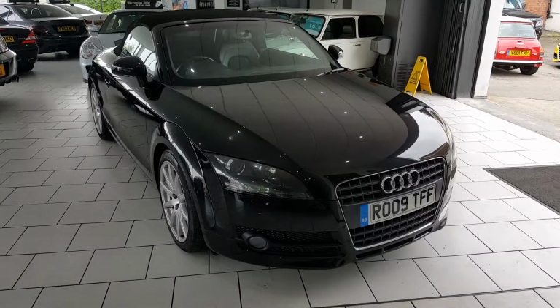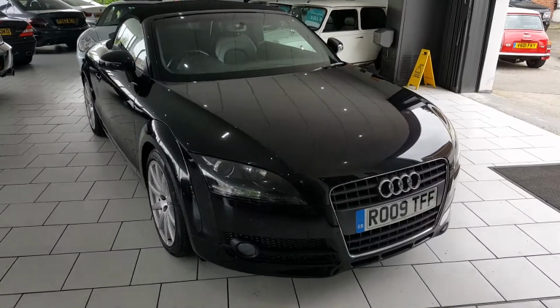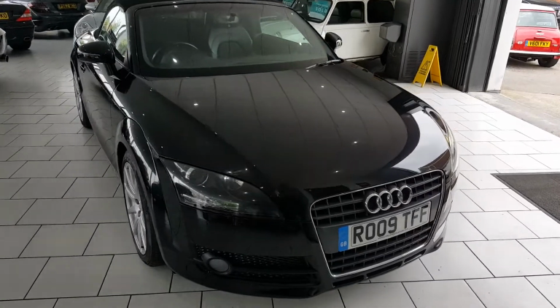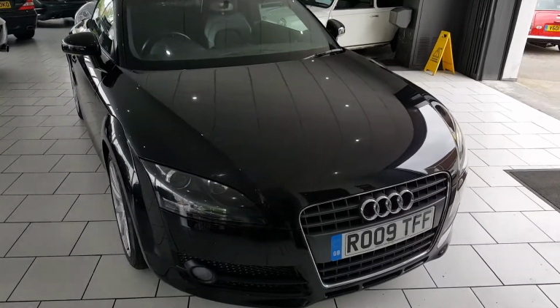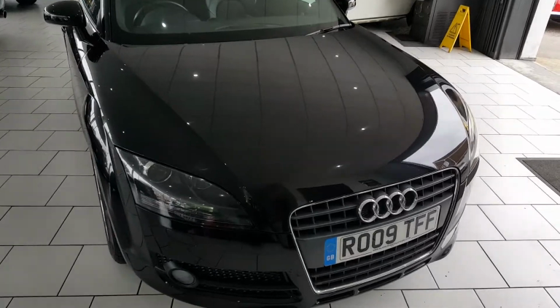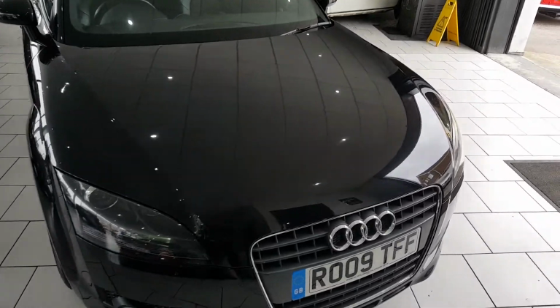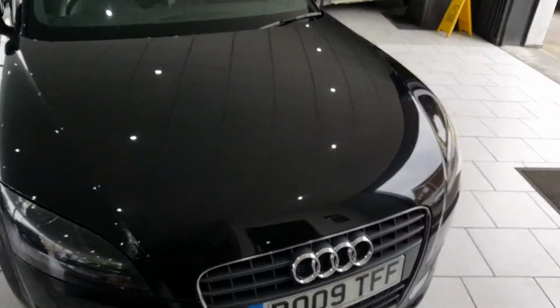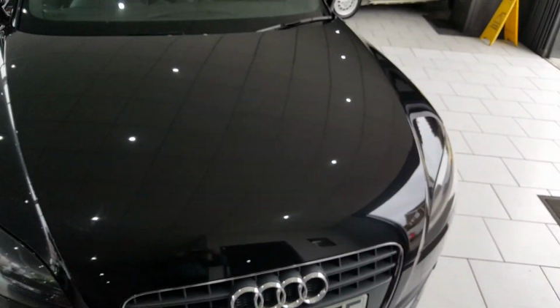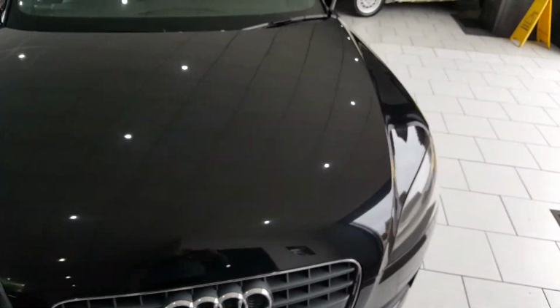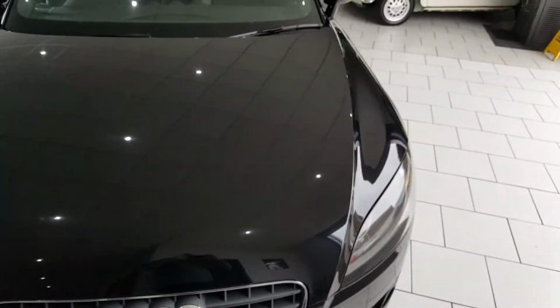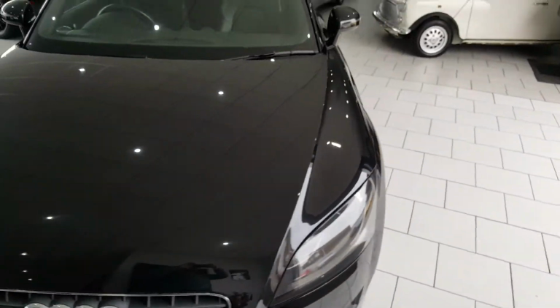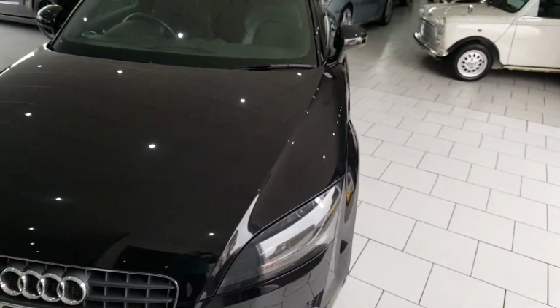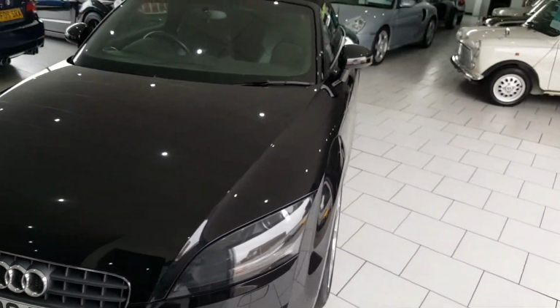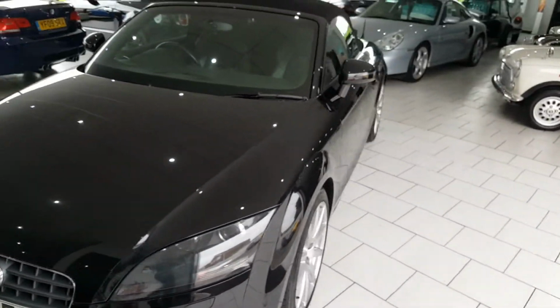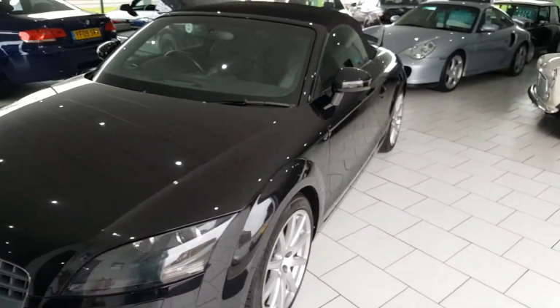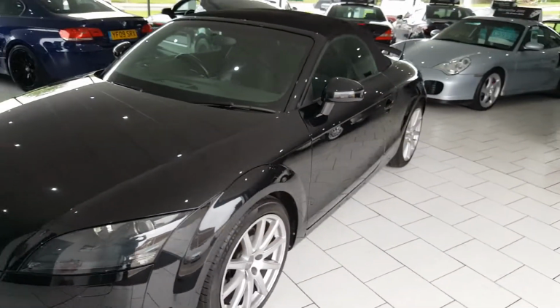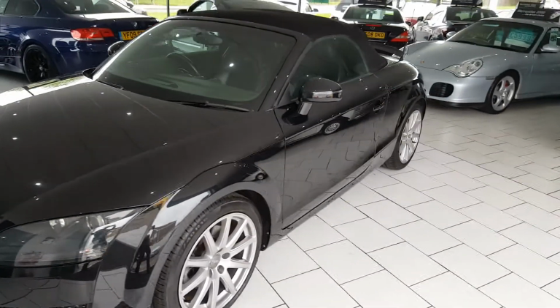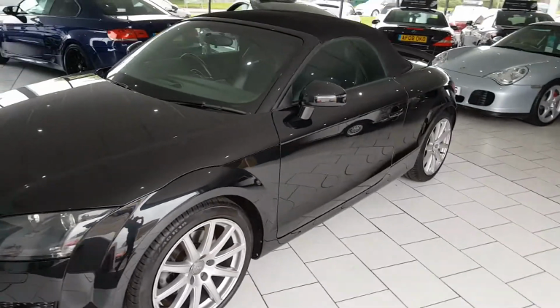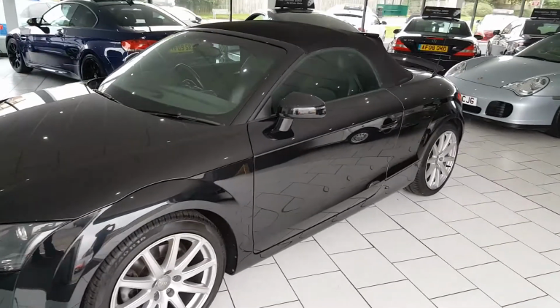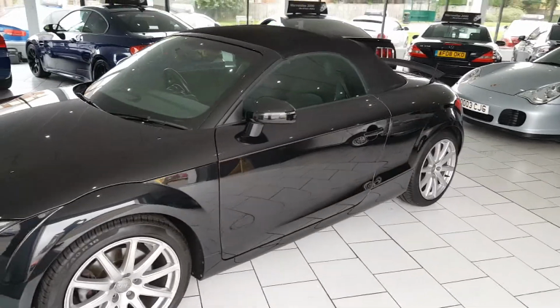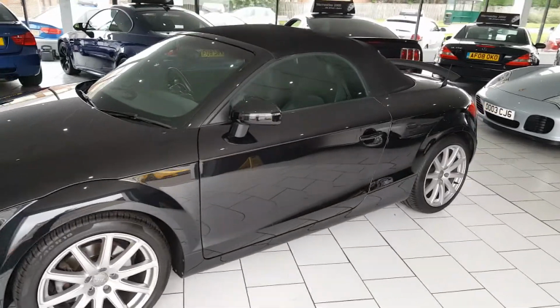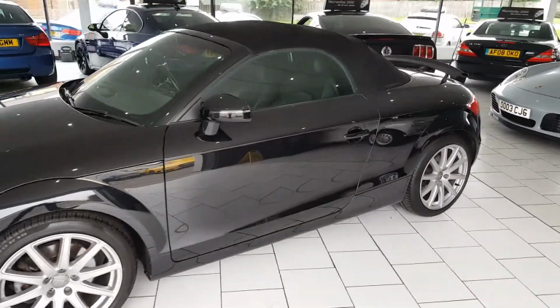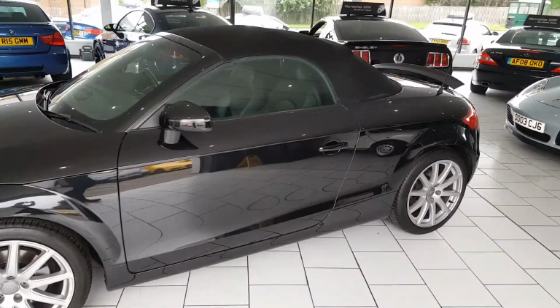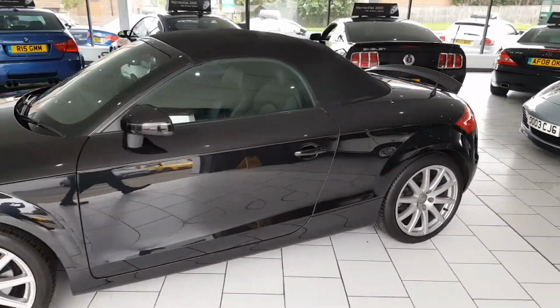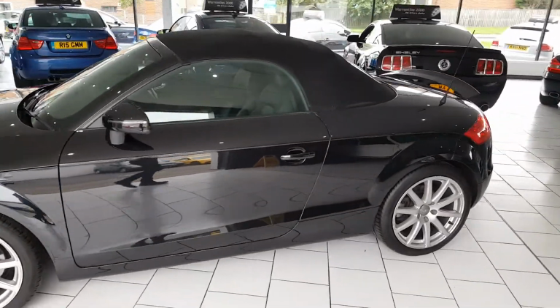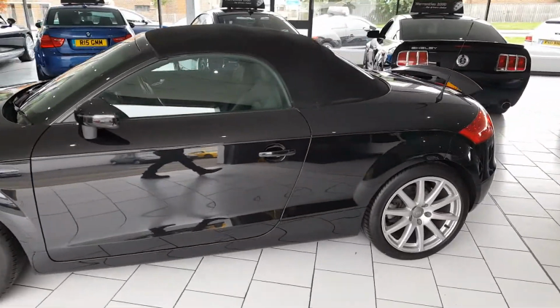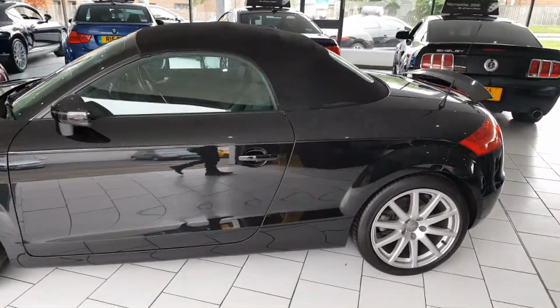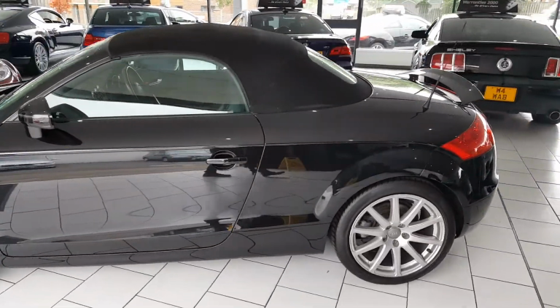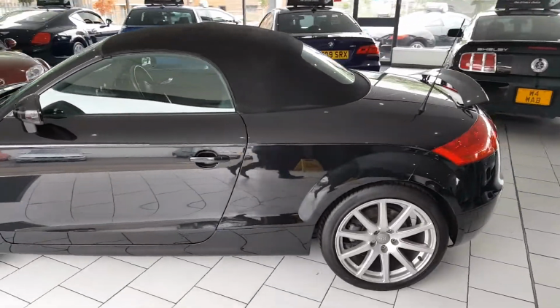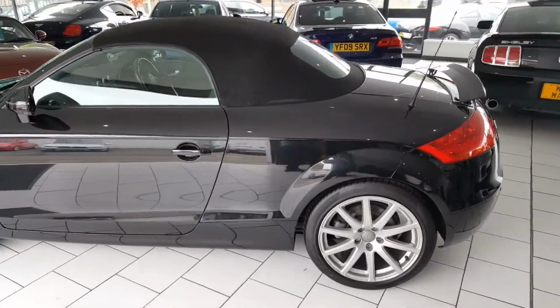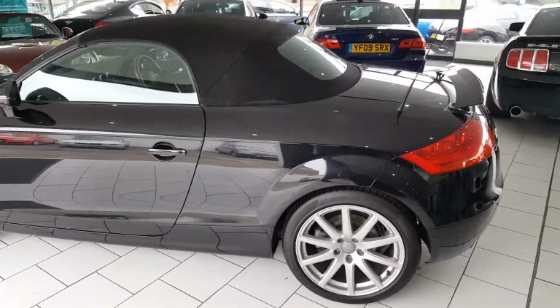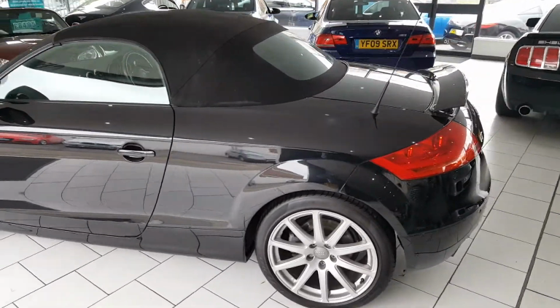On delivery the car will be serviced with a full 12 months MOT and gold cover warranty, which is extendable upon request. Part exchange is available, as are finance packages.